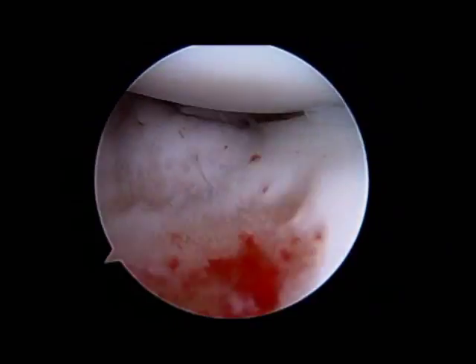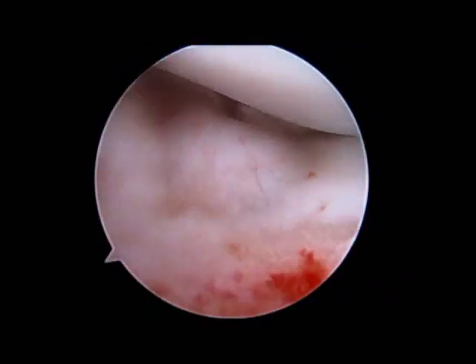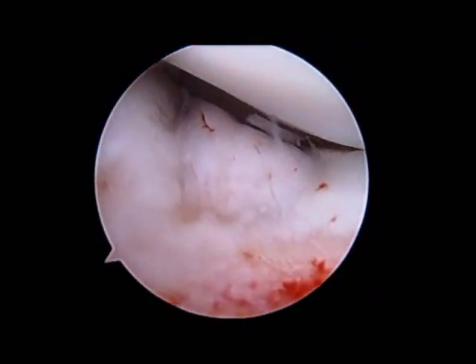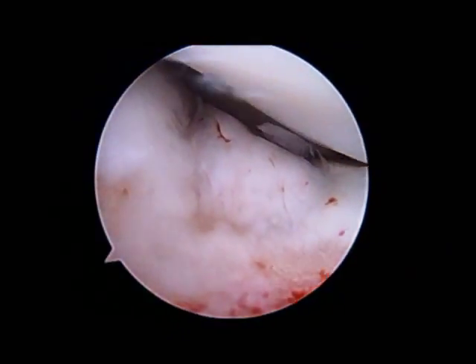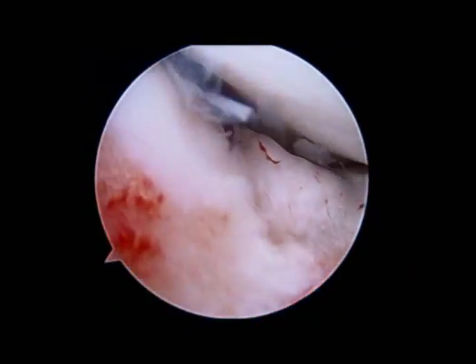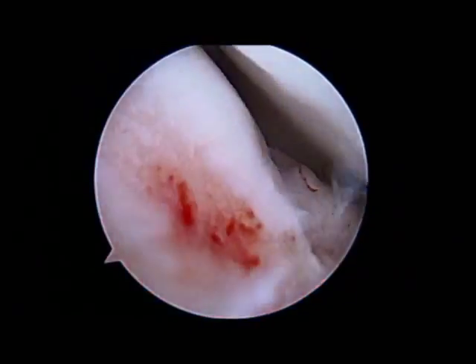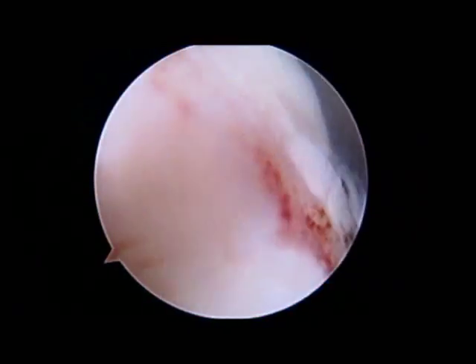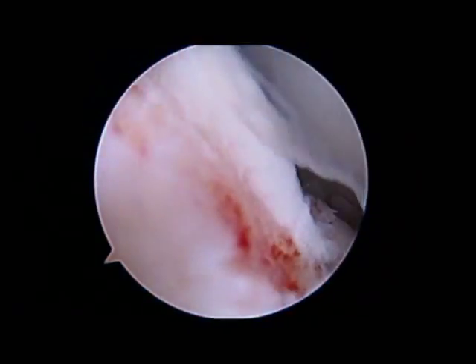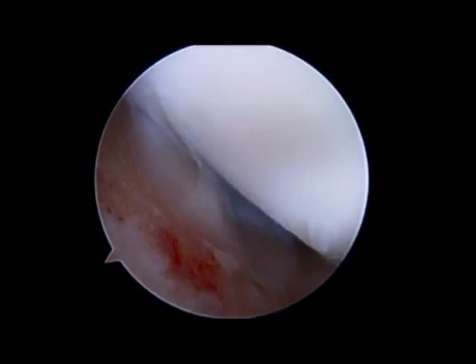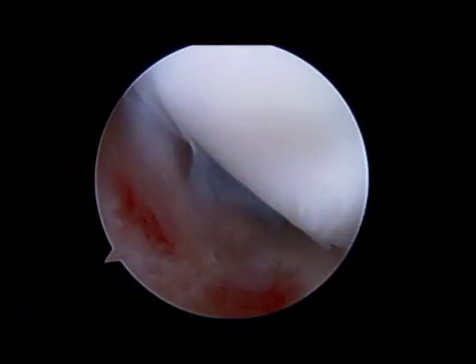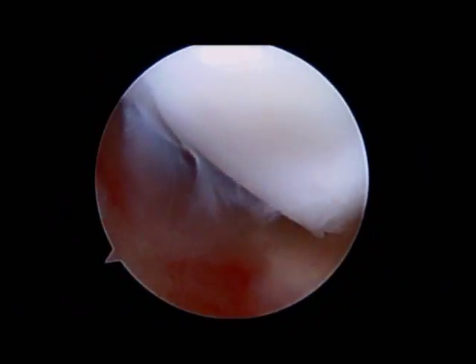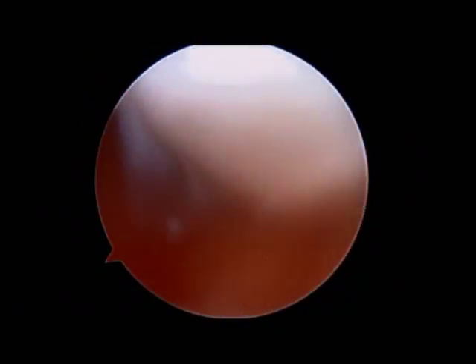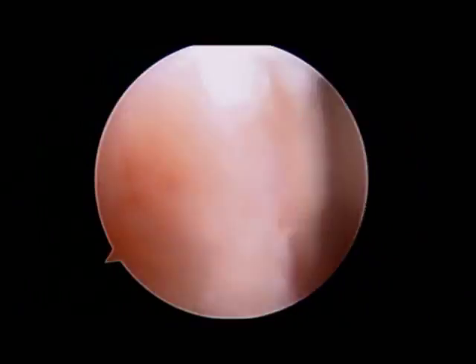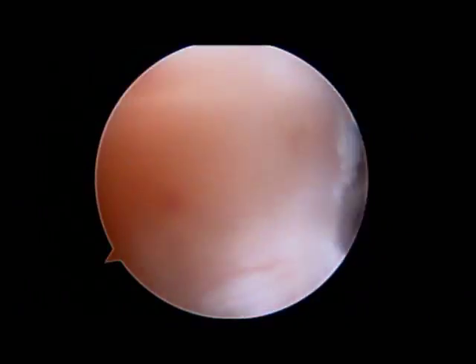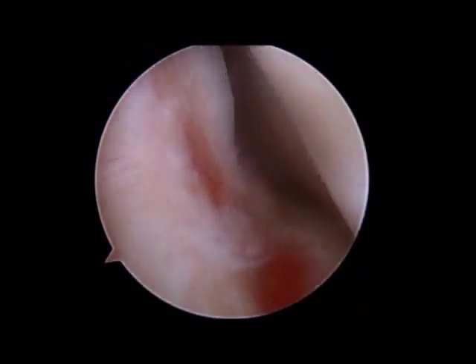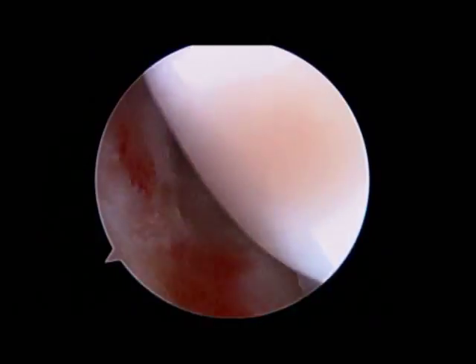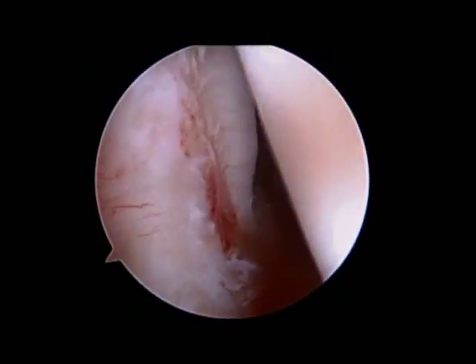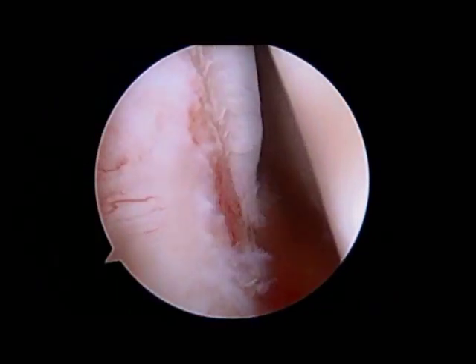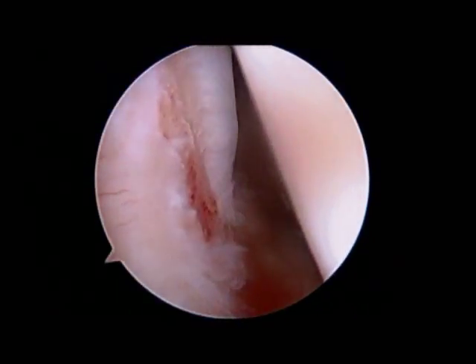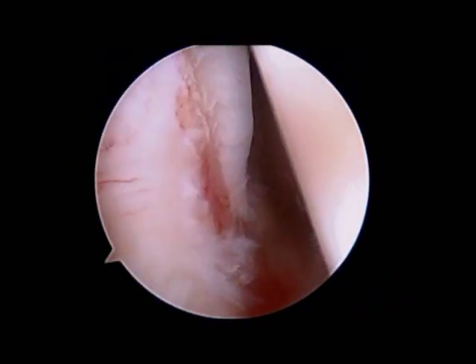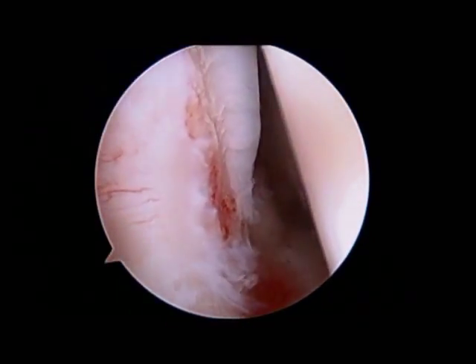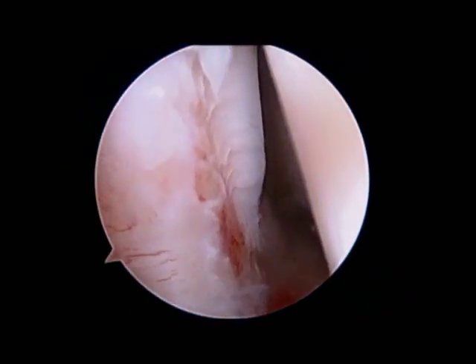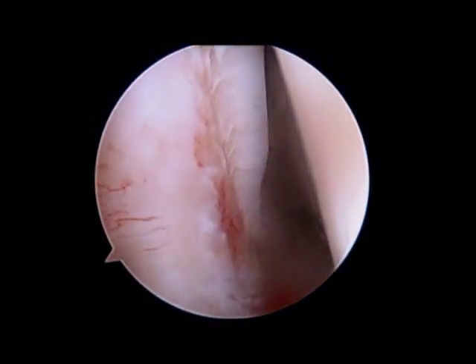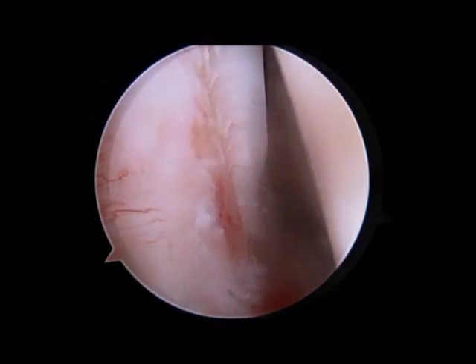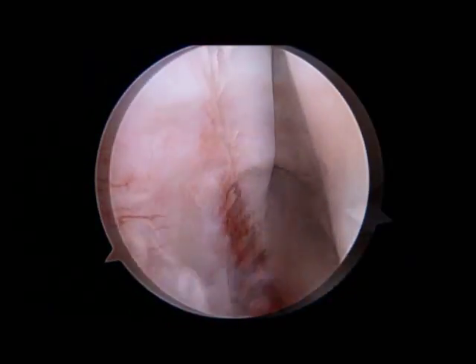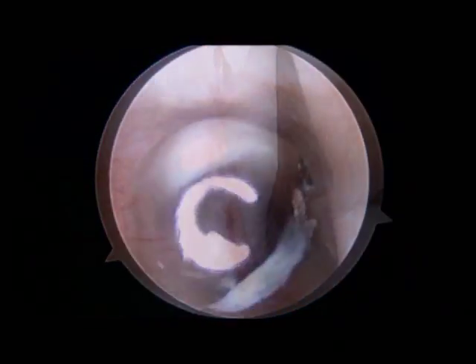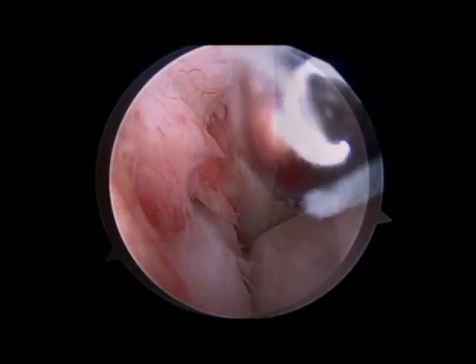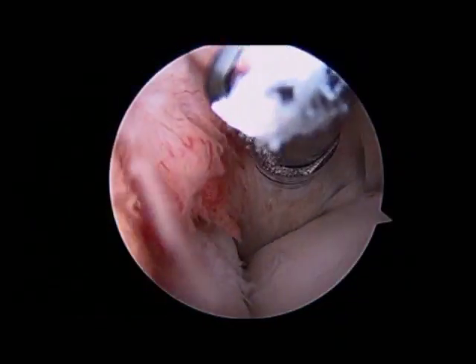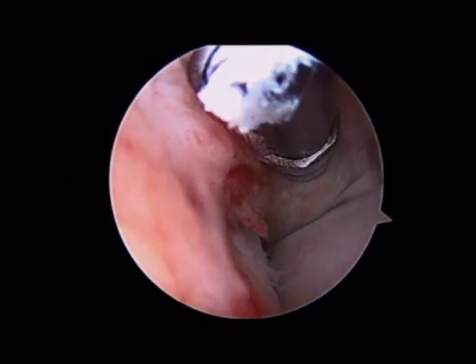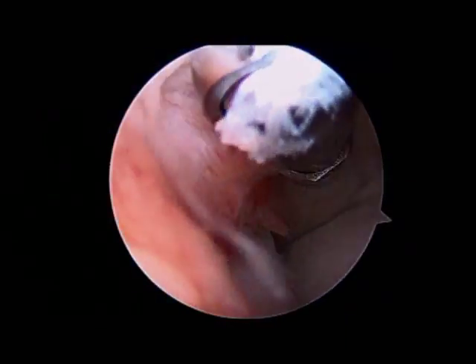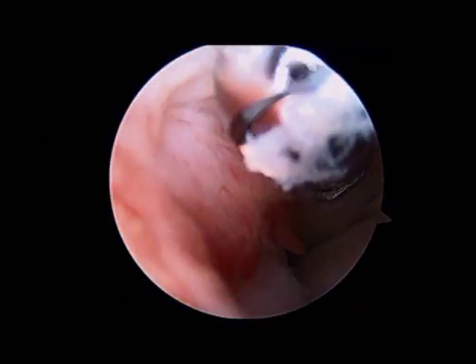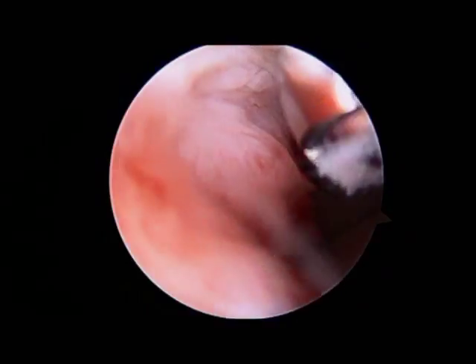A stability exam is performed while we're back here, and we confirm that the joint is tight and stable even under stress, because sometimes an unstable elbow can feel like a clicking and locking elbow.